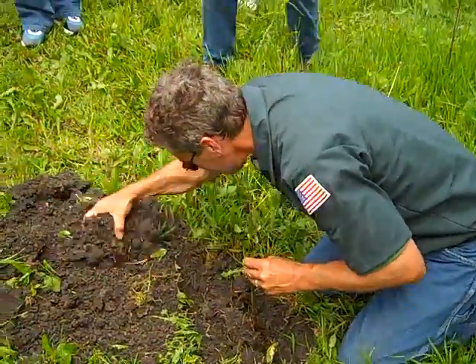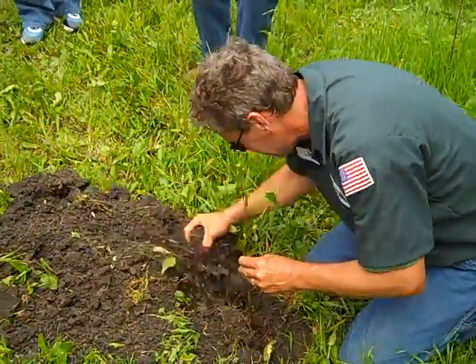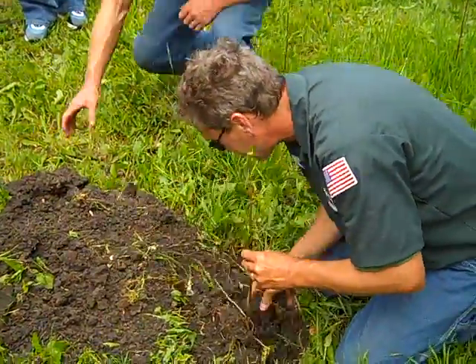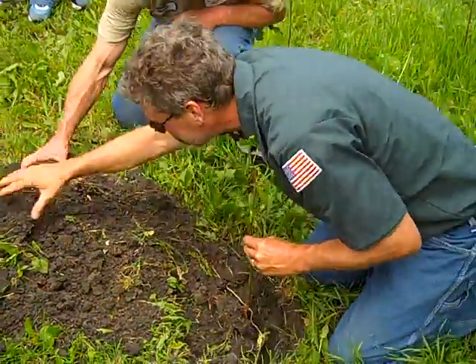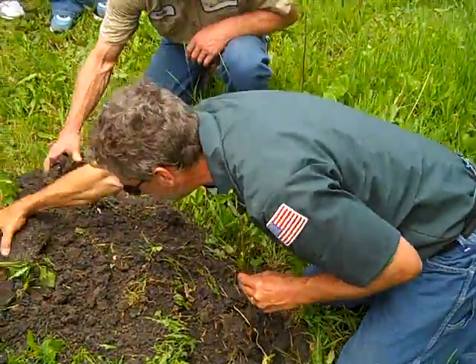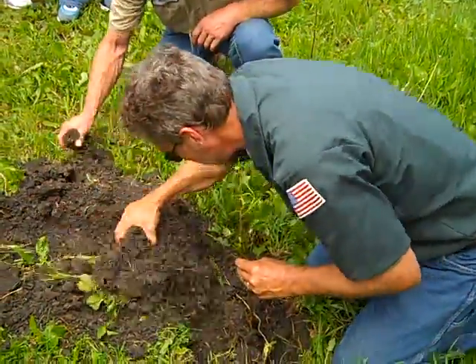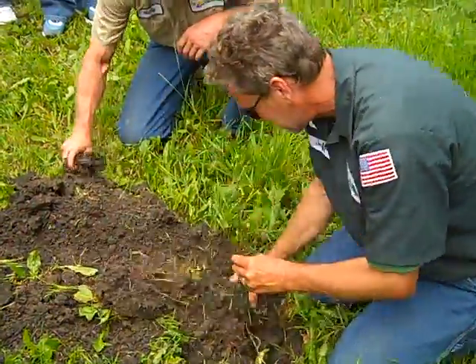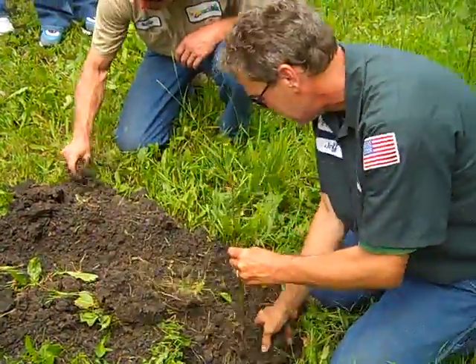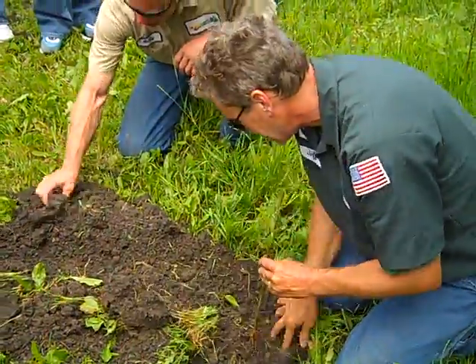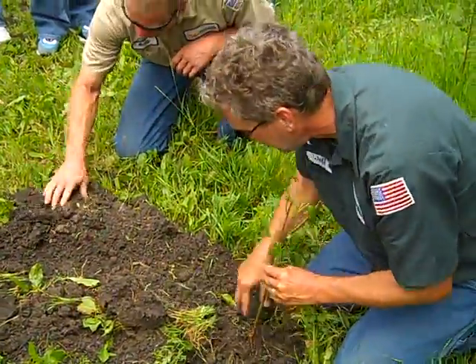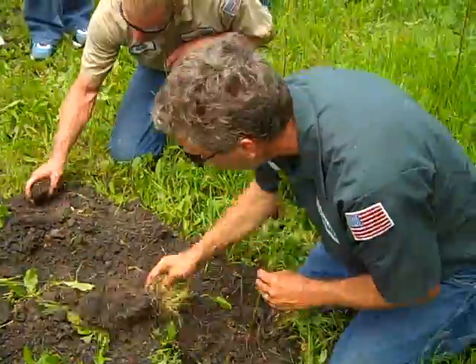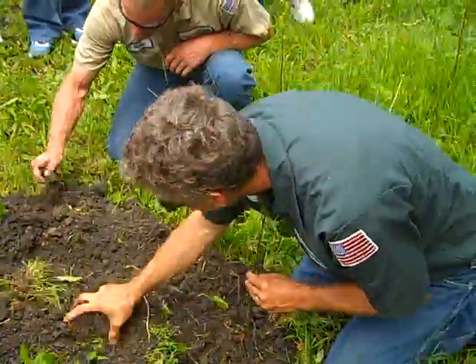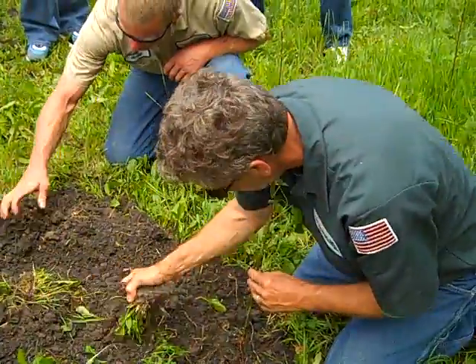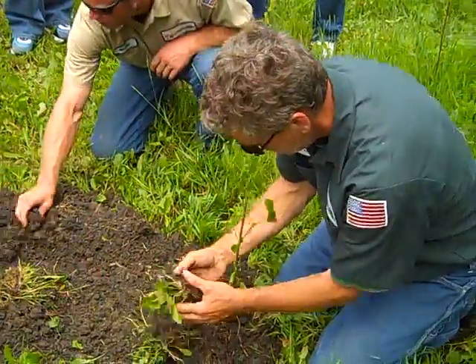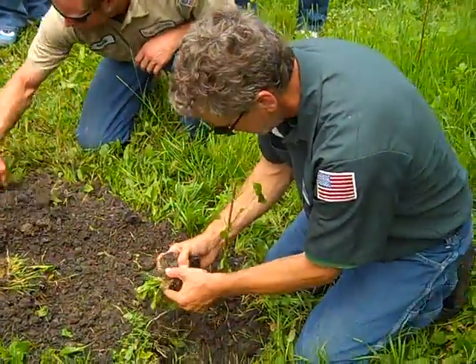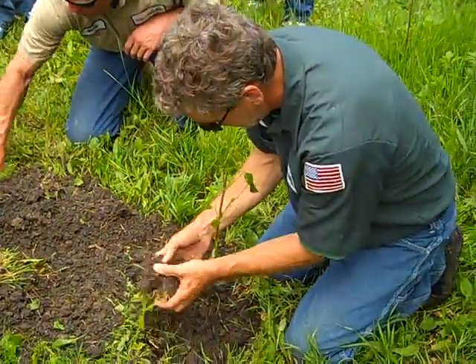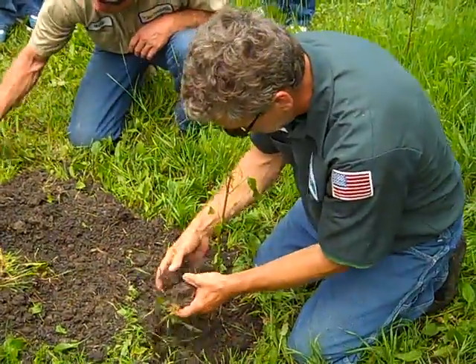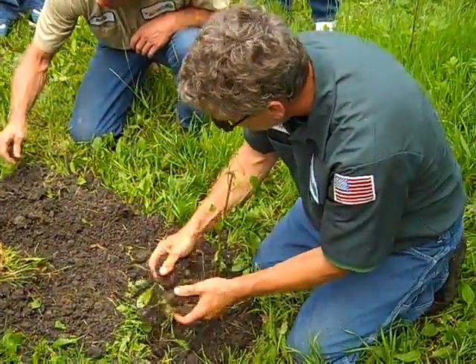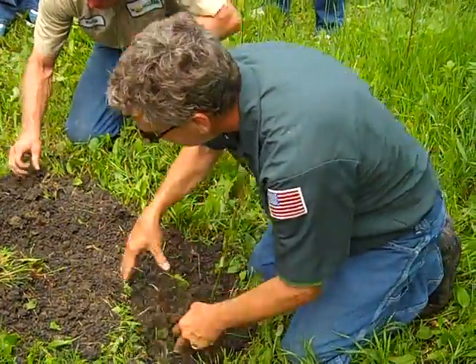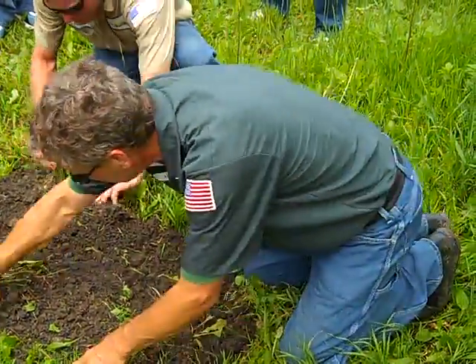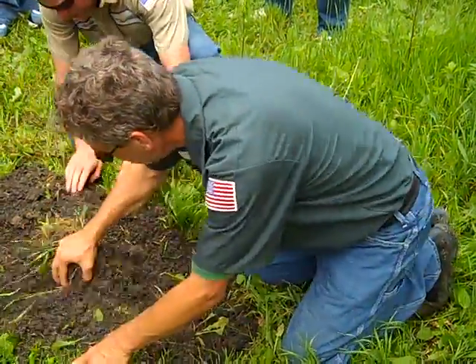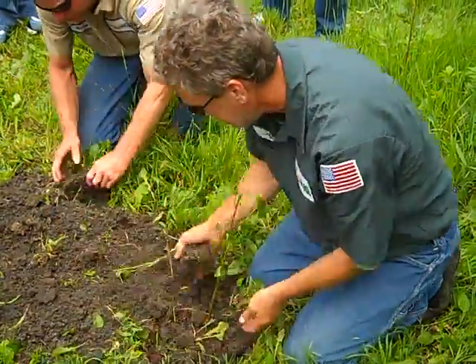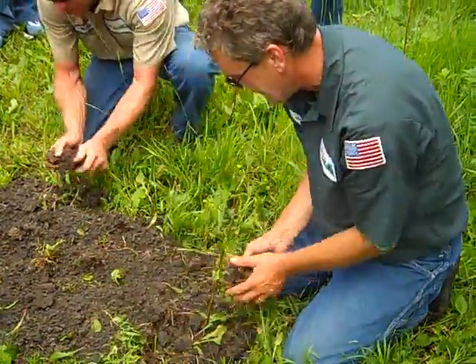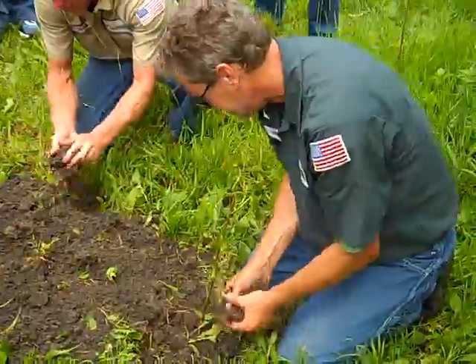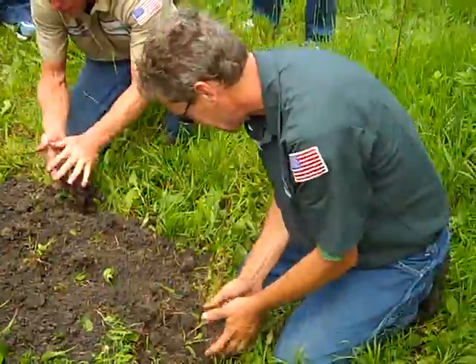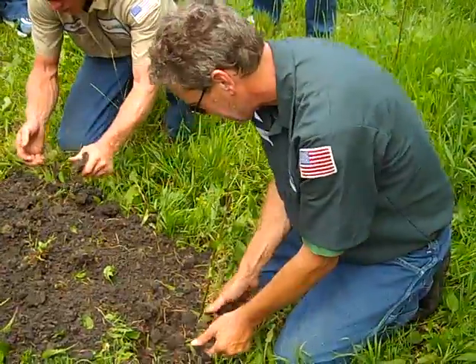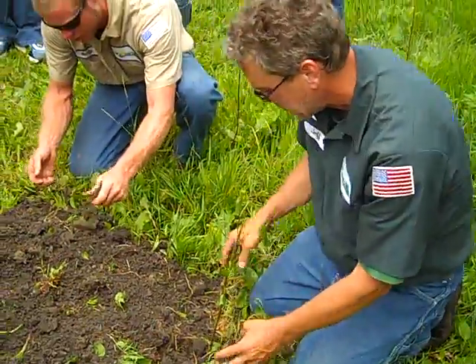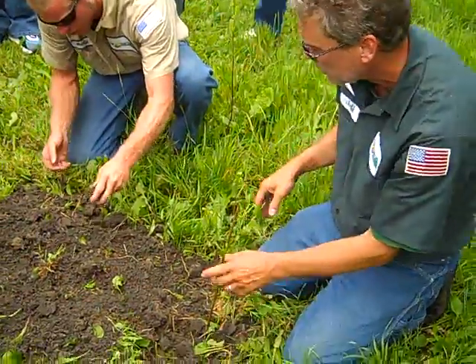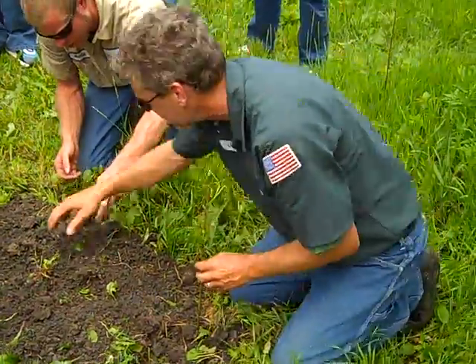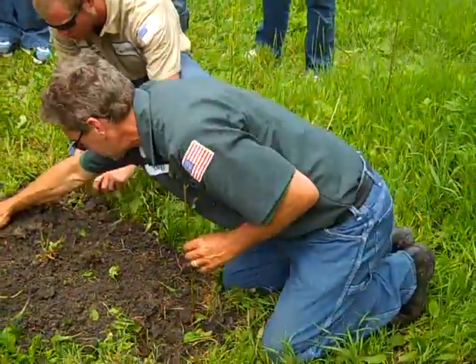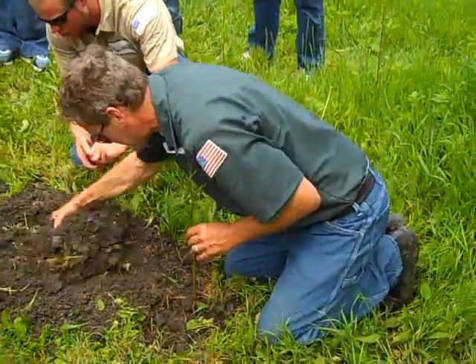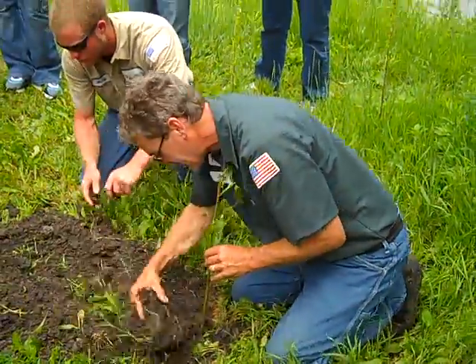The reason you break that soil up is because you're trying to minimize air pockets. If there are air pockets in there, the roots tend to die, and the plant will wilt and then it can never come back.